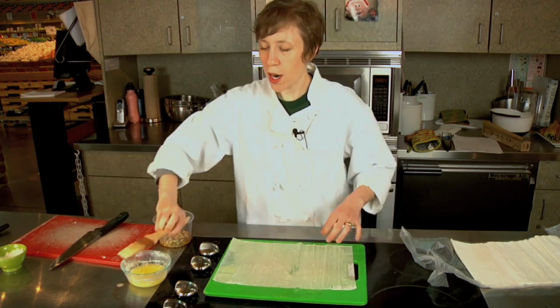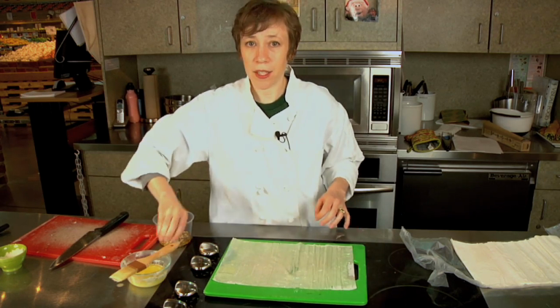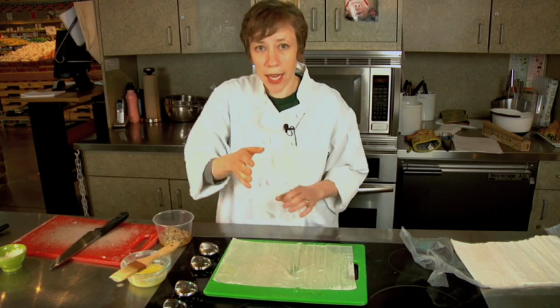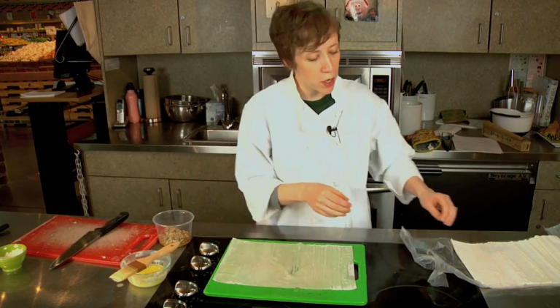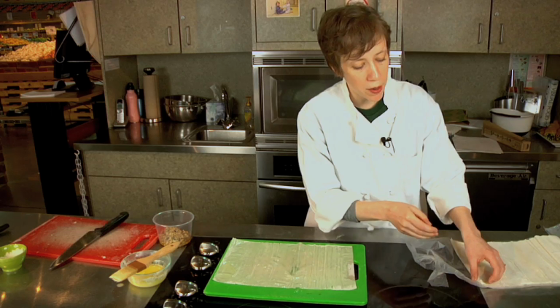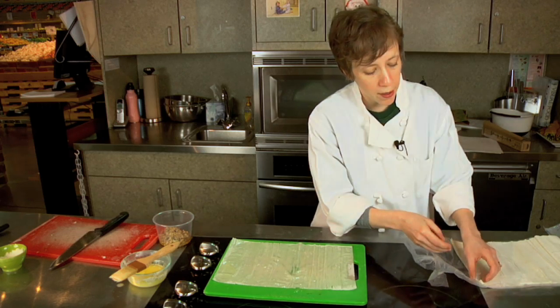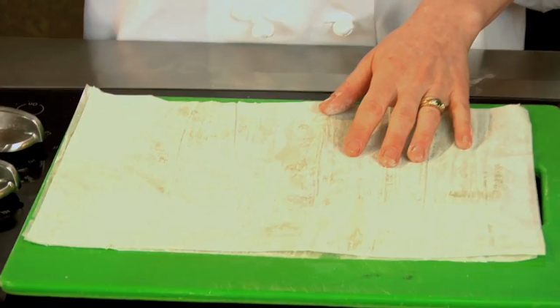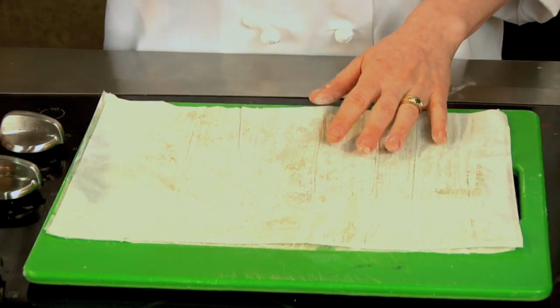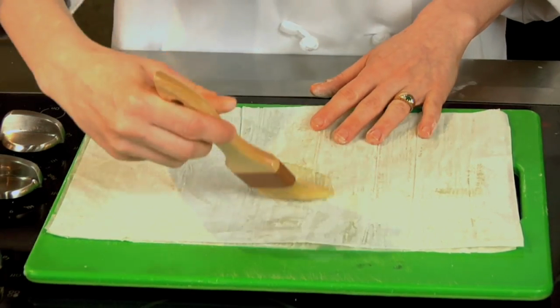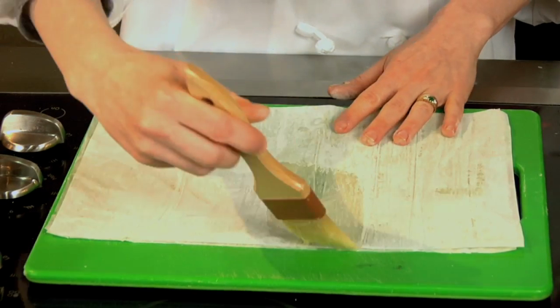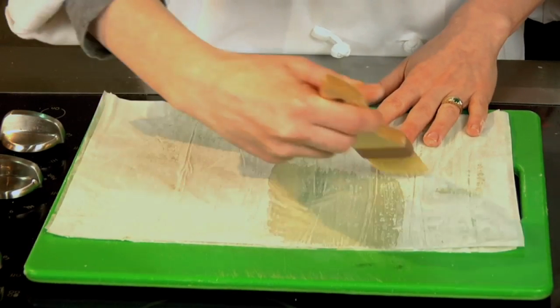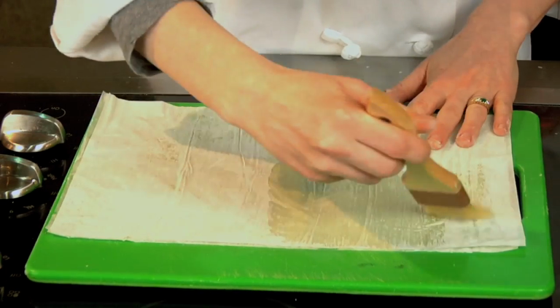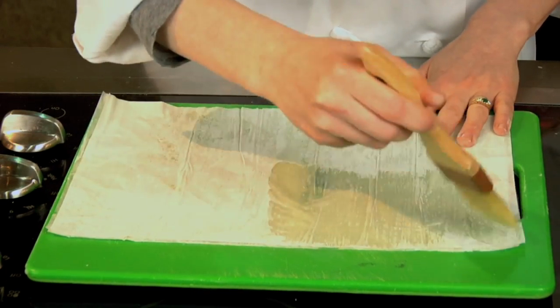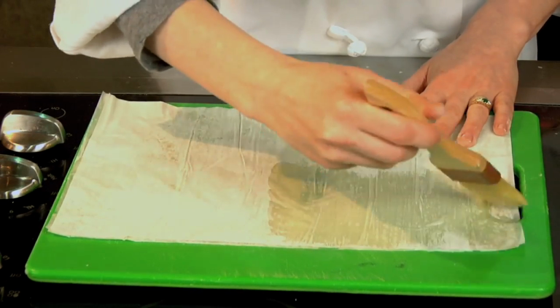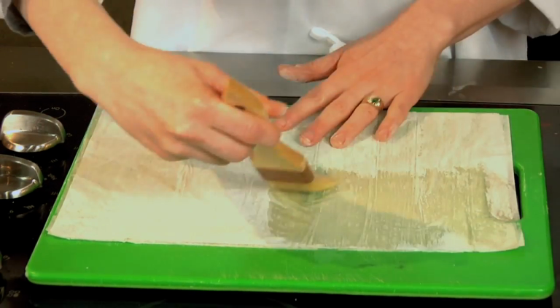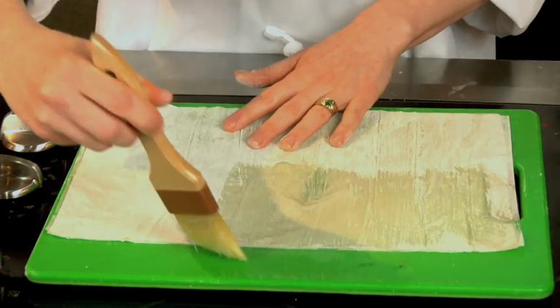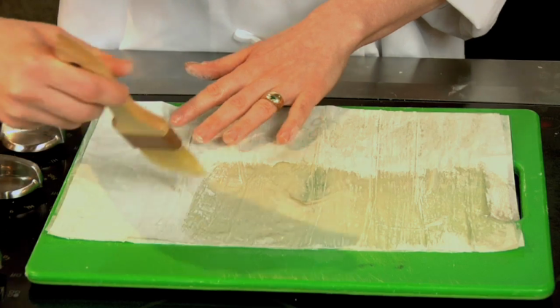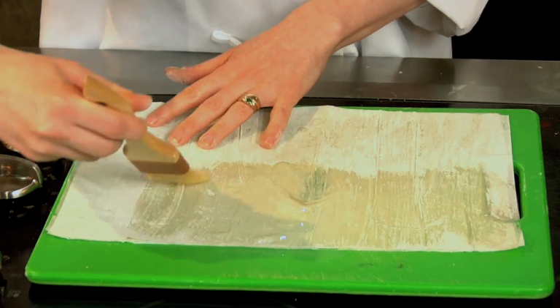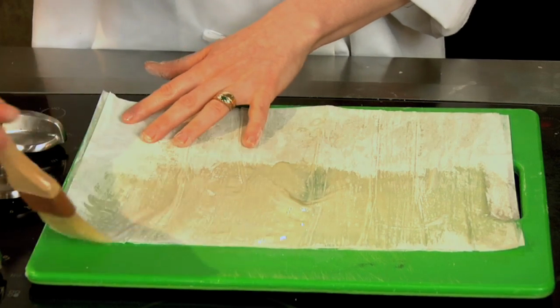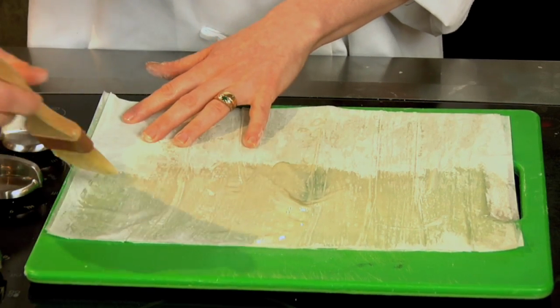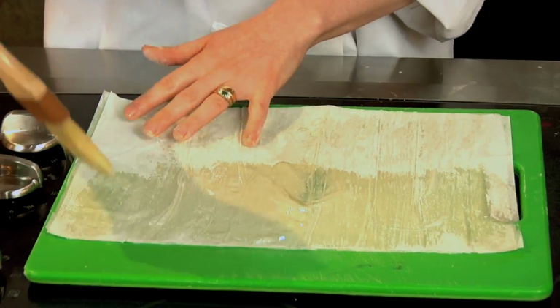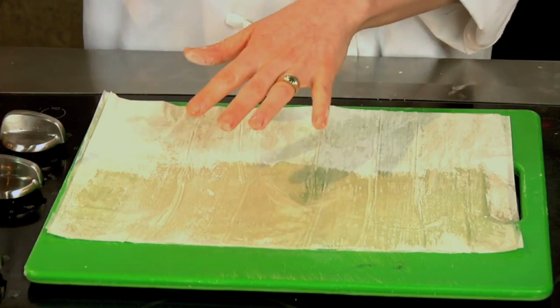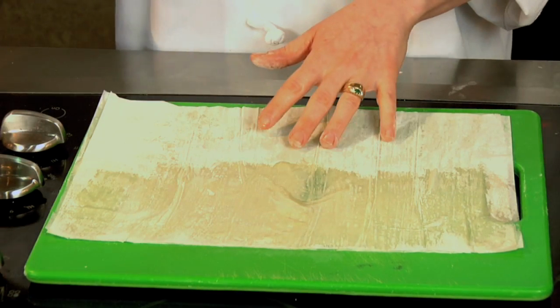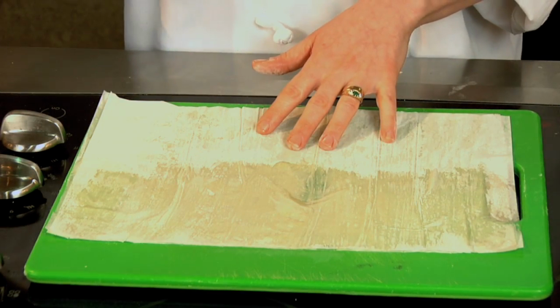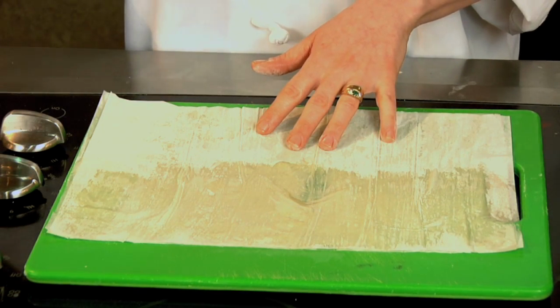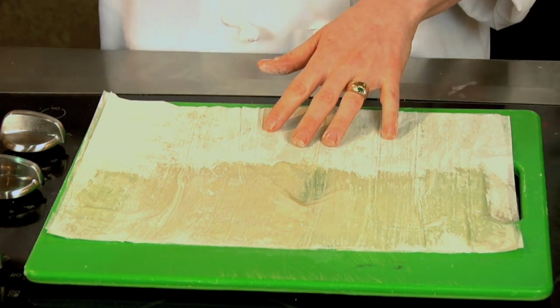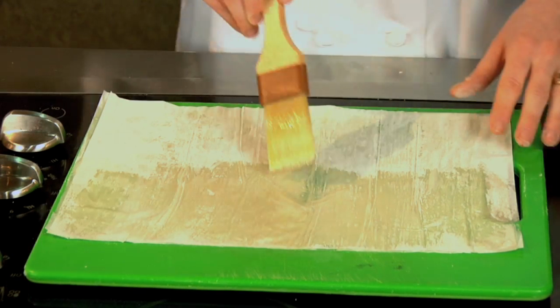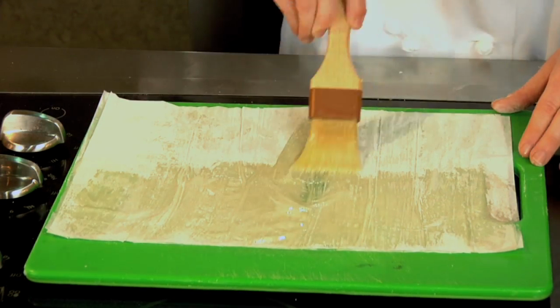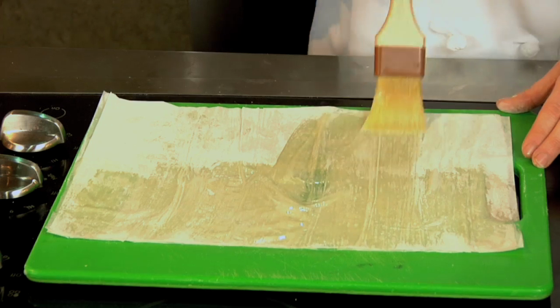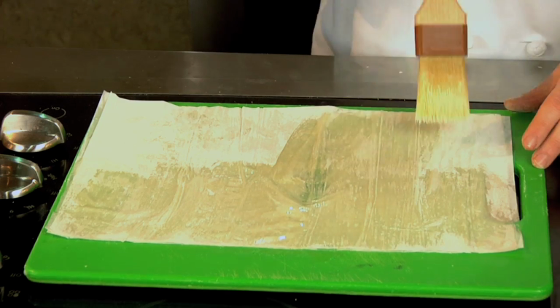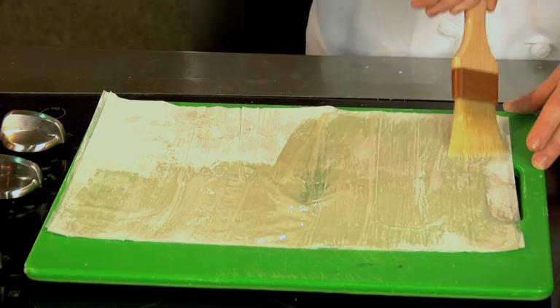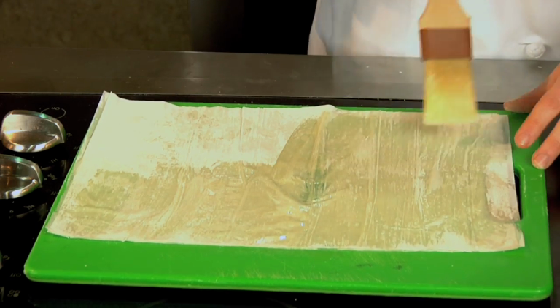That's the first layer, so I'm going to do another layer. The number of layers really depends on your recipe. If you're going to use your phyllo for something sweet, you can sprinkle a little sugar on top of the butter. And once you've got that first layer done, it's really not so fragile anymore.